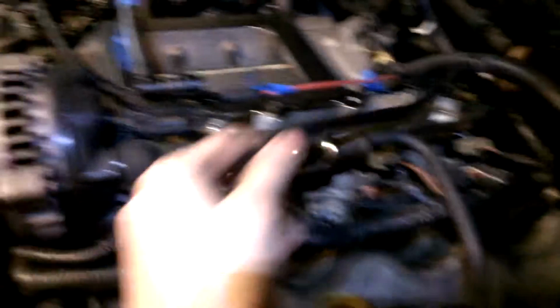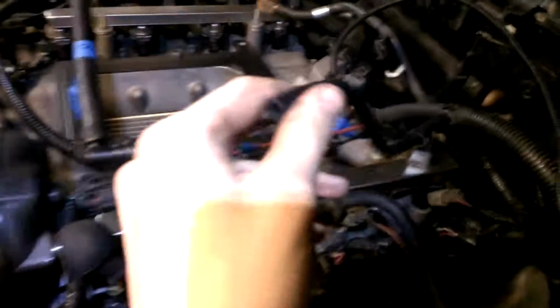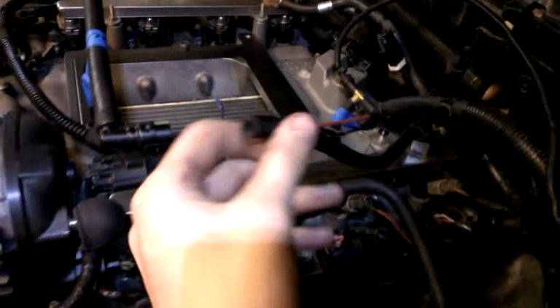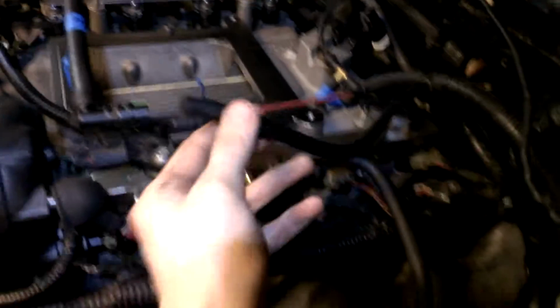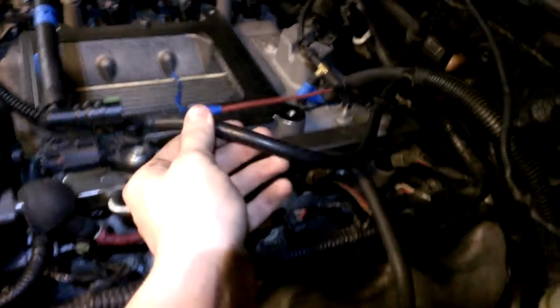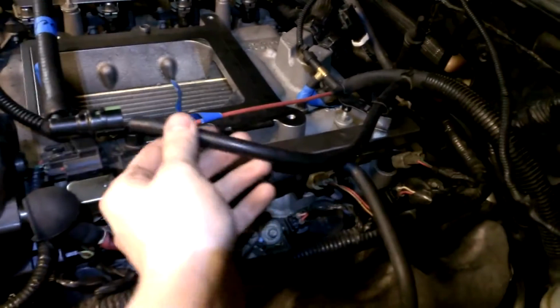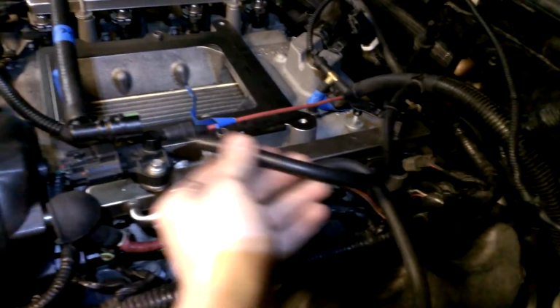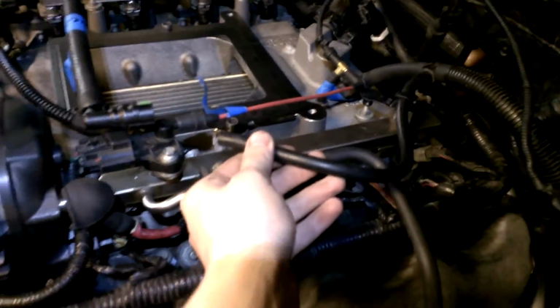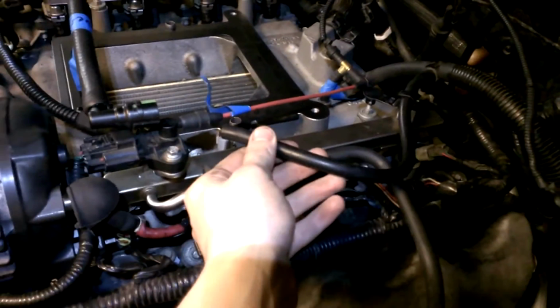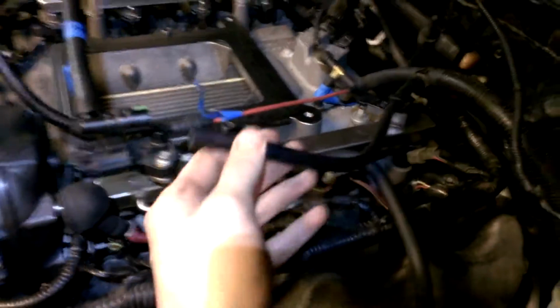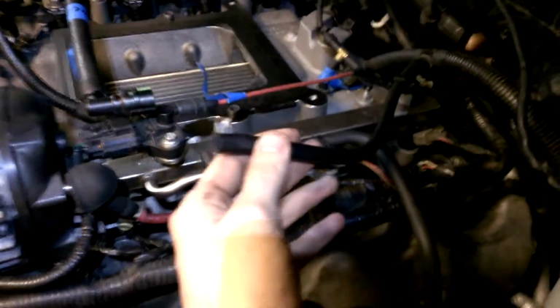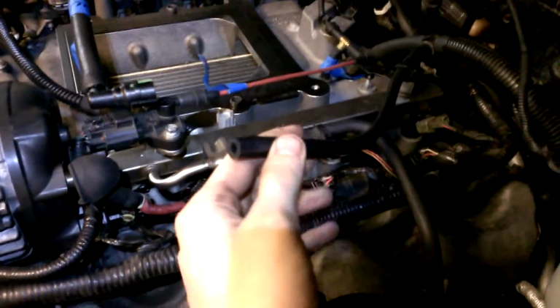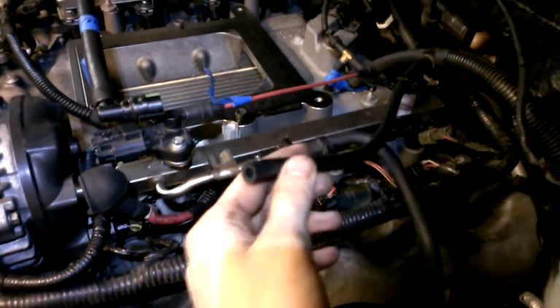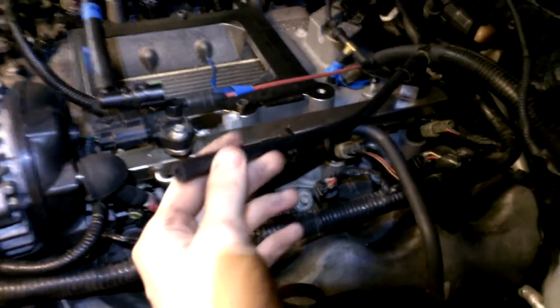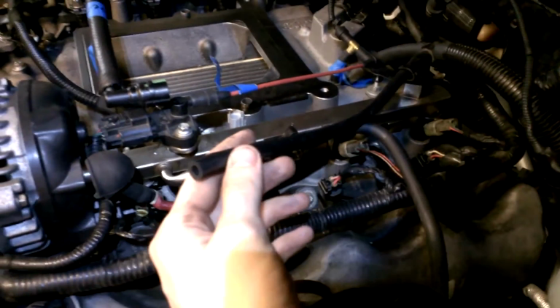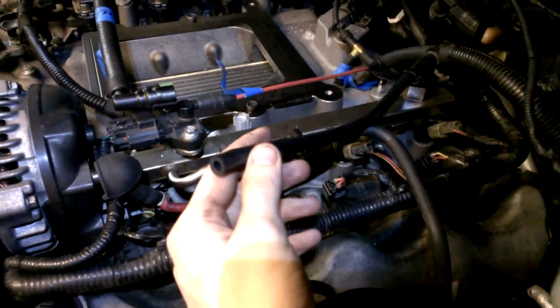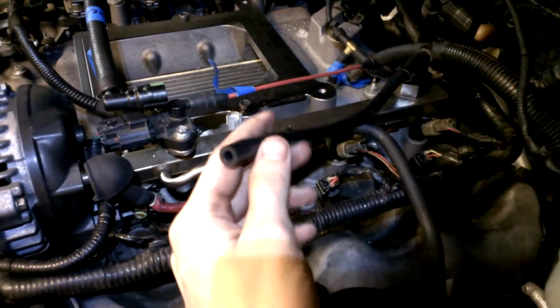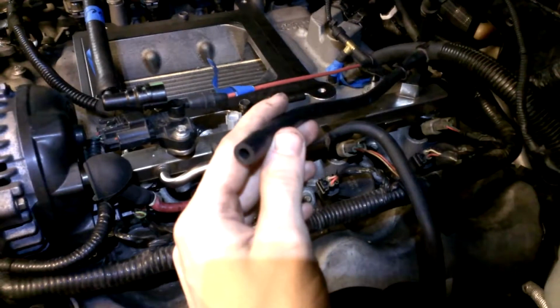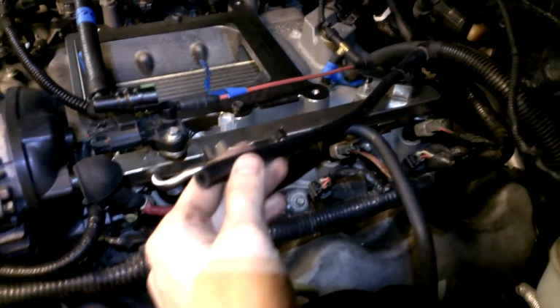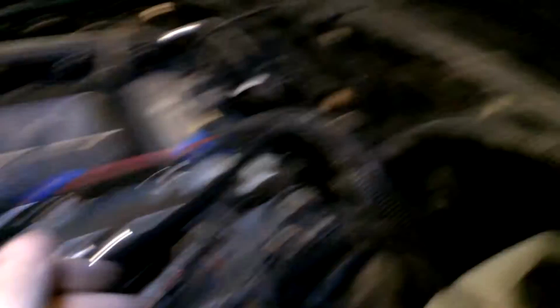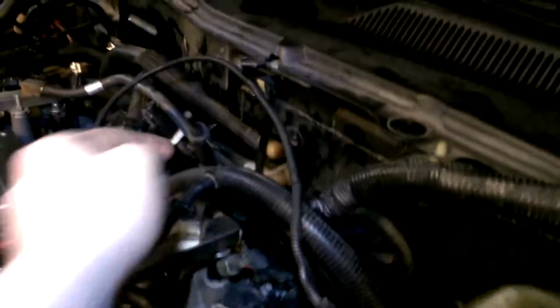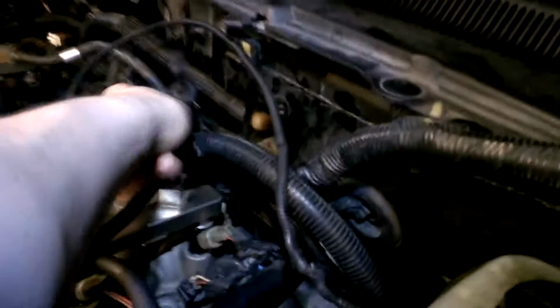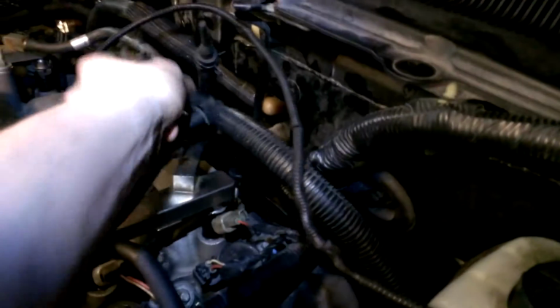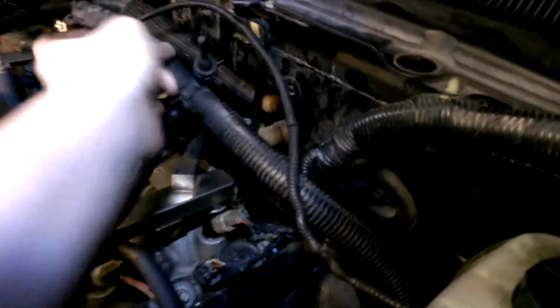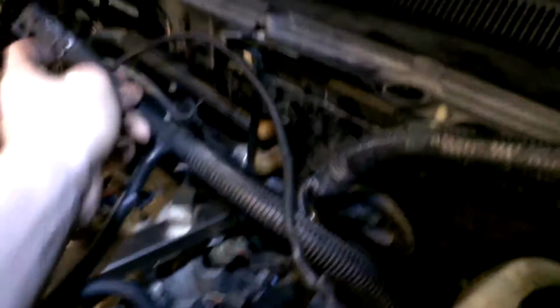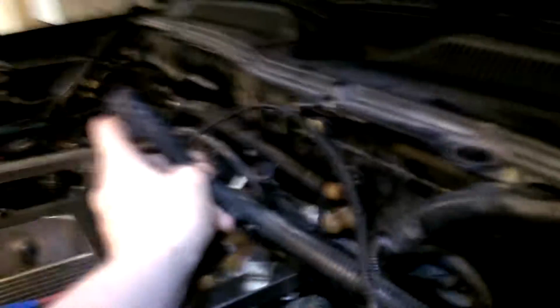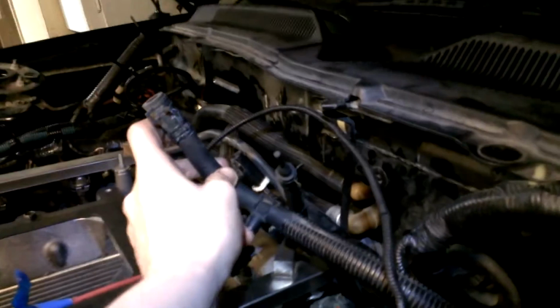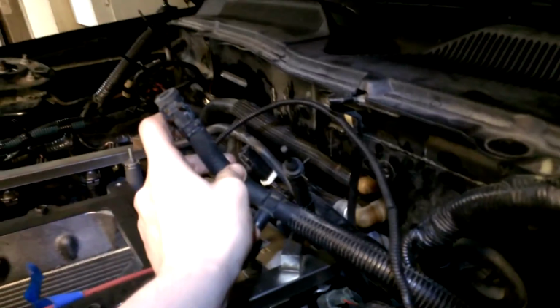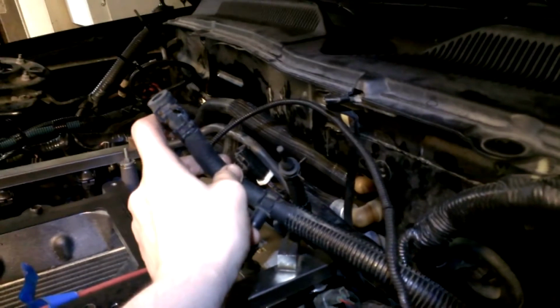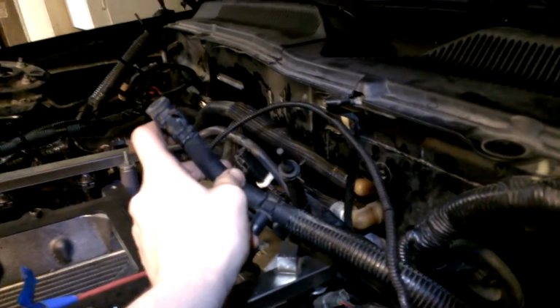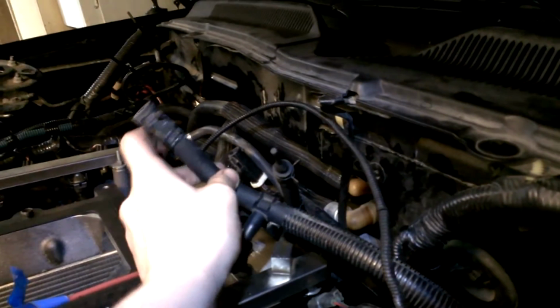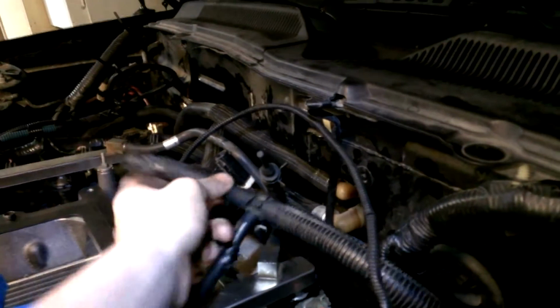This used to go to the fuel rail right here, so this will go to the bypass valve on the supercharger. This will go to one of the elbow spots.